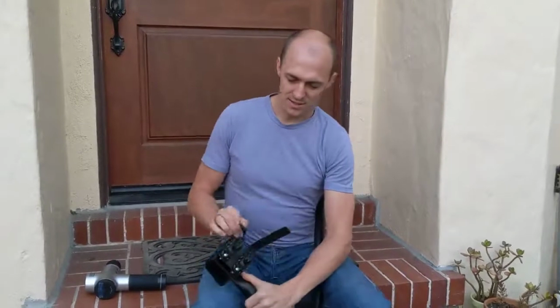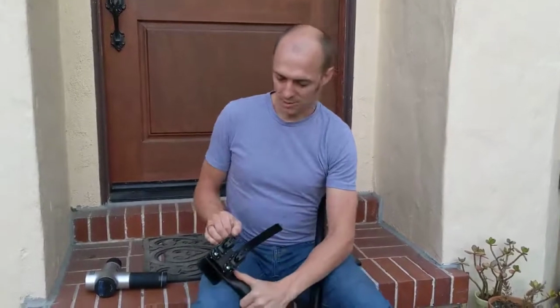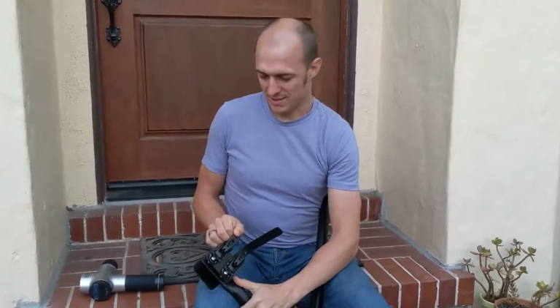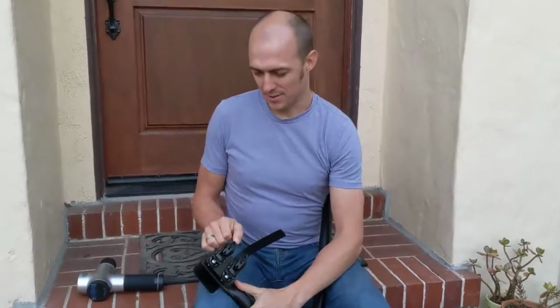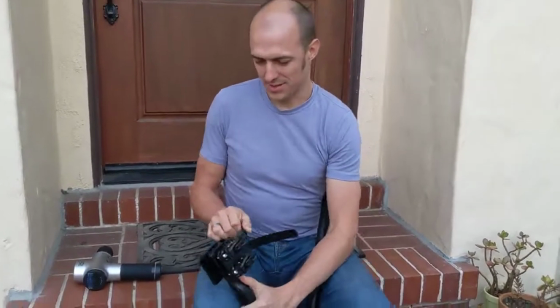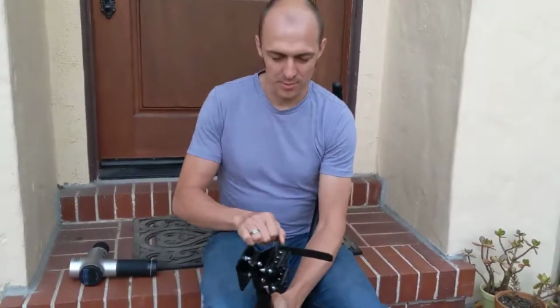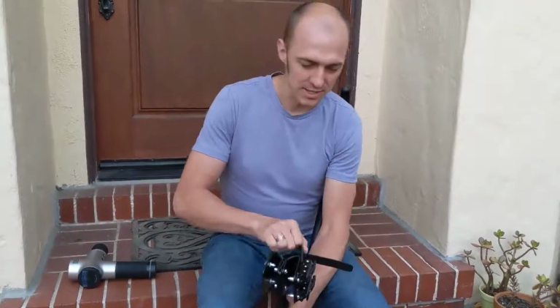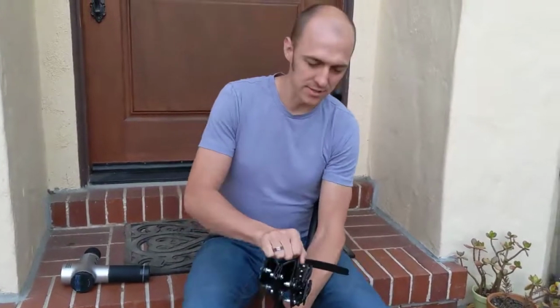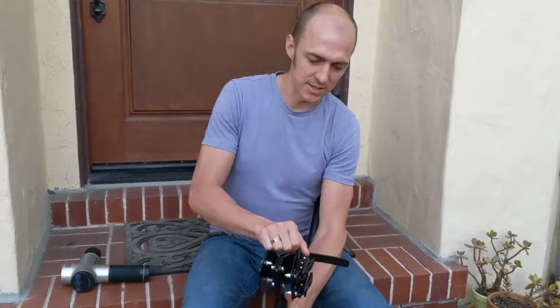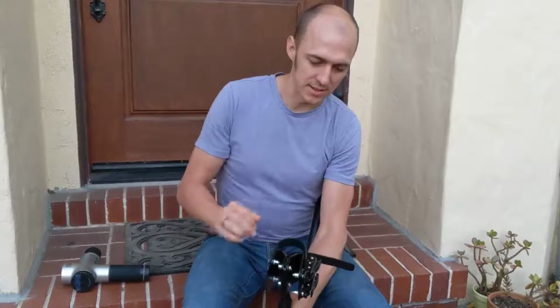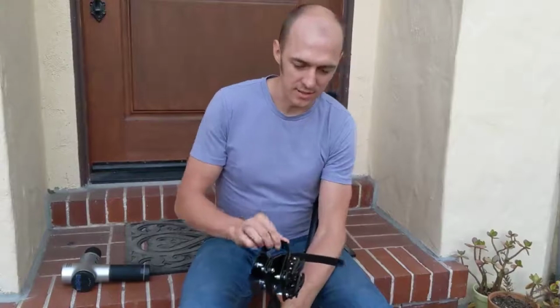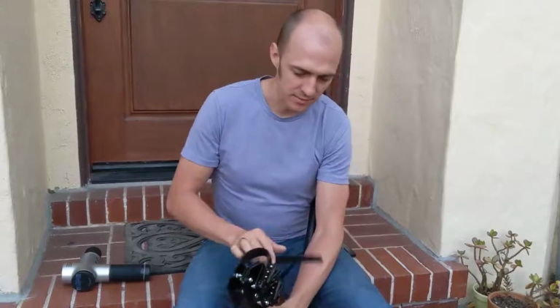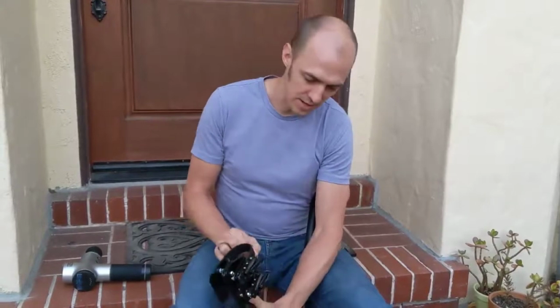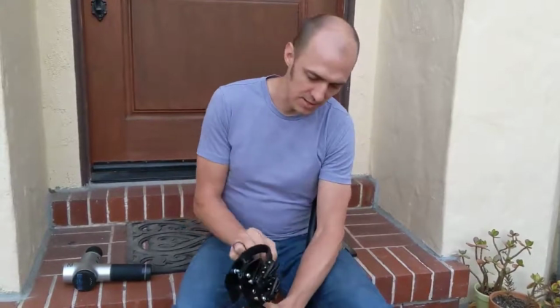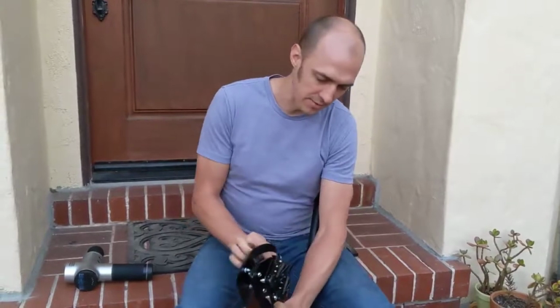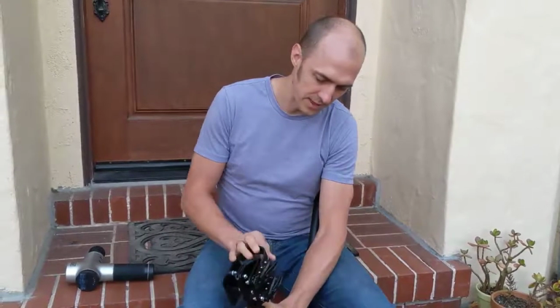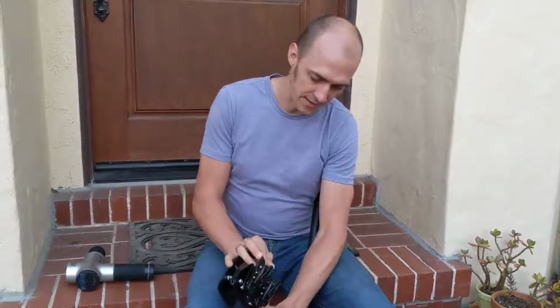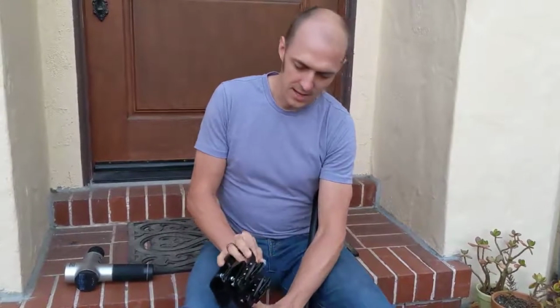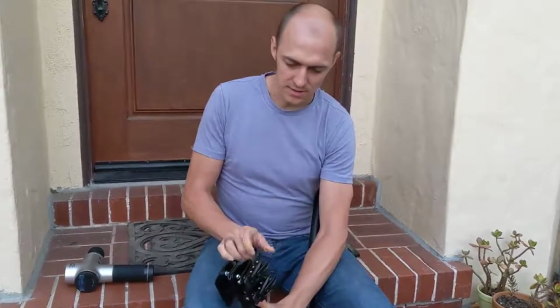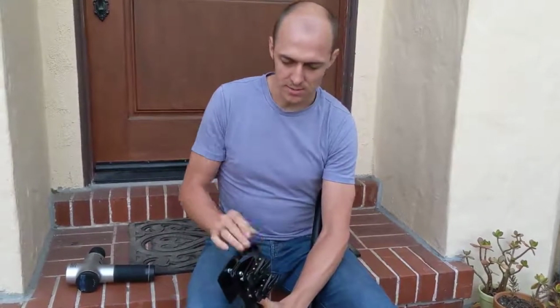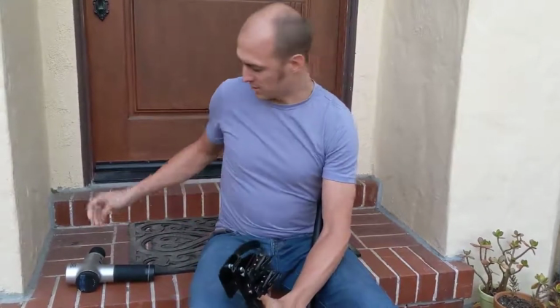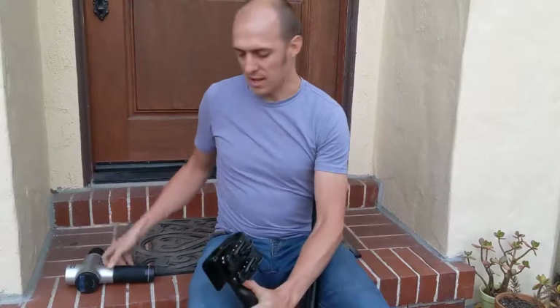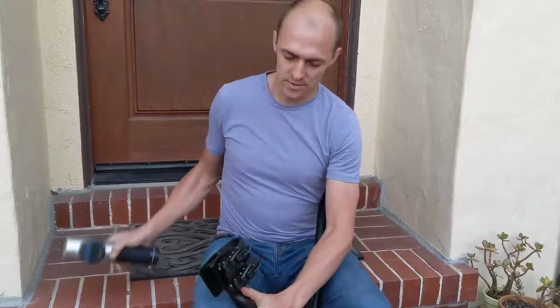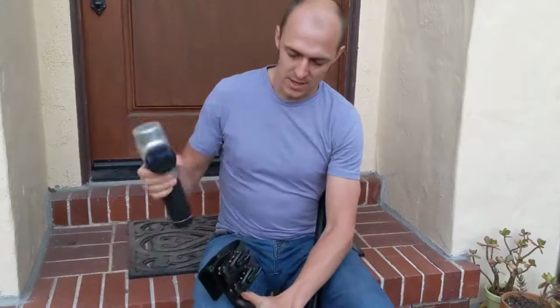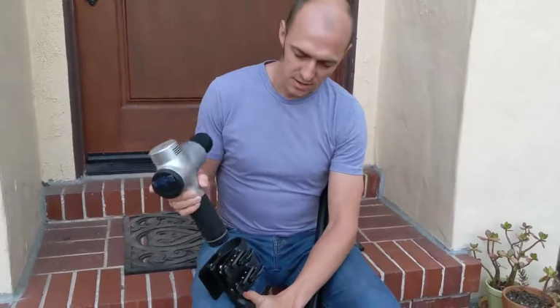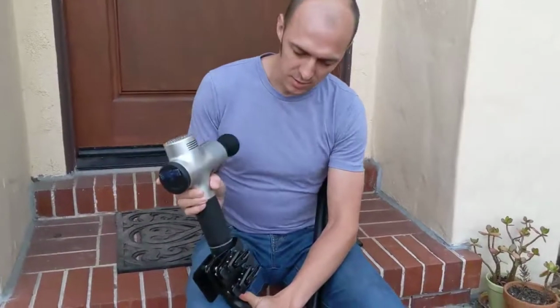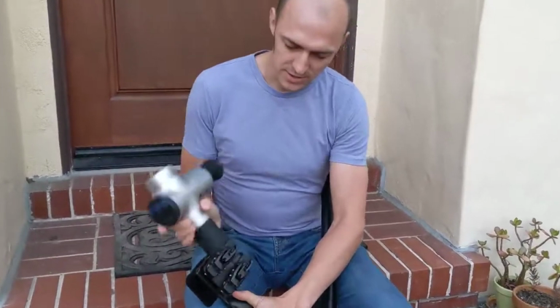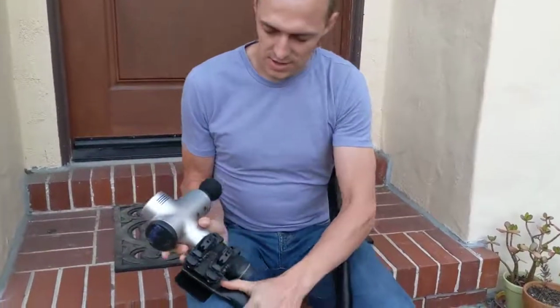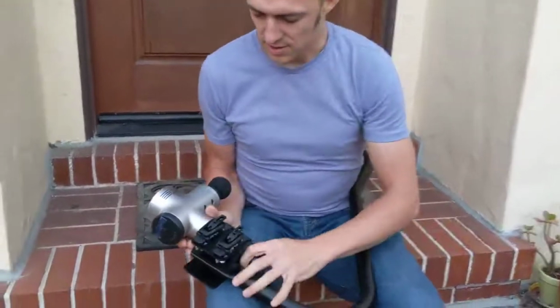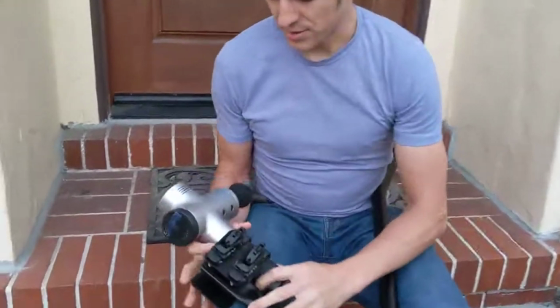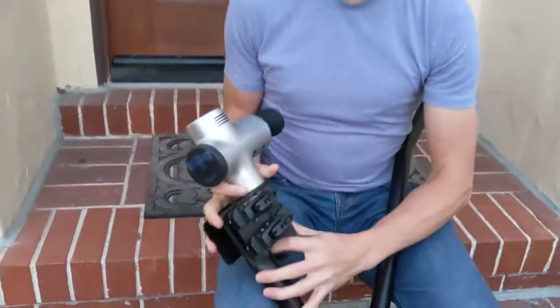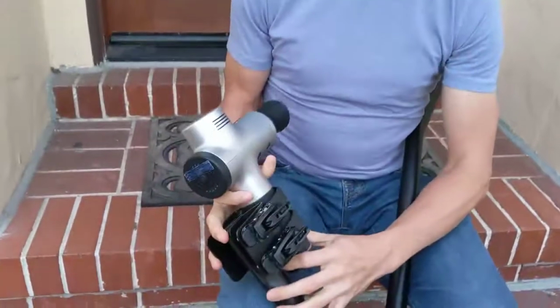These snowboard binding buckles are pretty easy to use. You slide the strap into the bottom of them like that, and now you'll hear them click when they engage. You can put your massage gun into the holster like this.